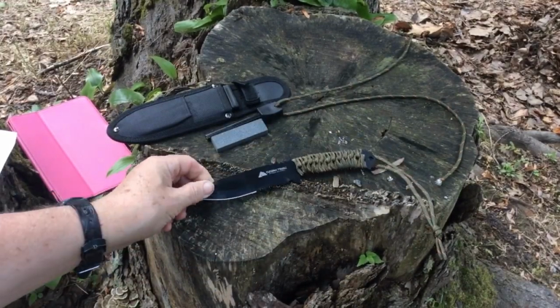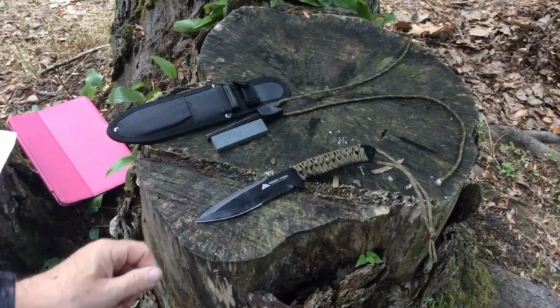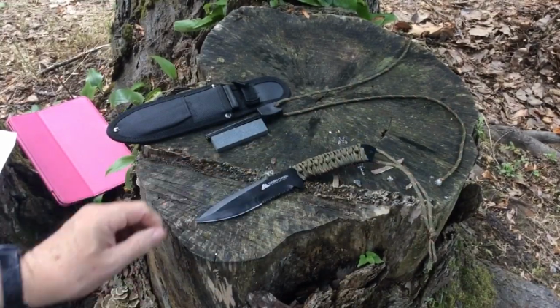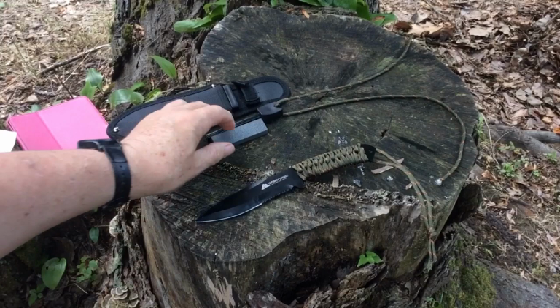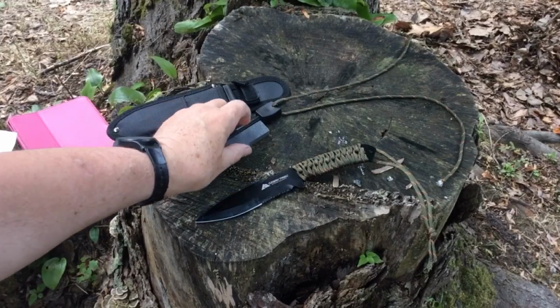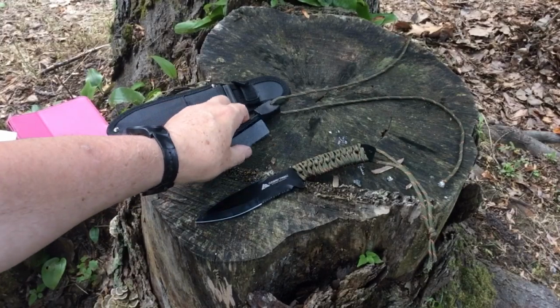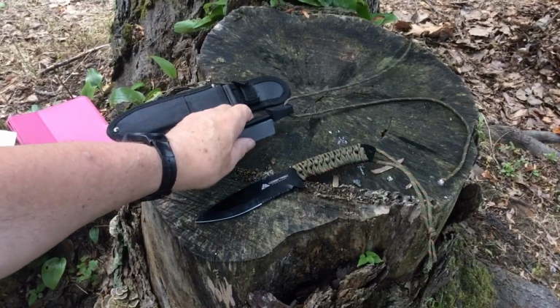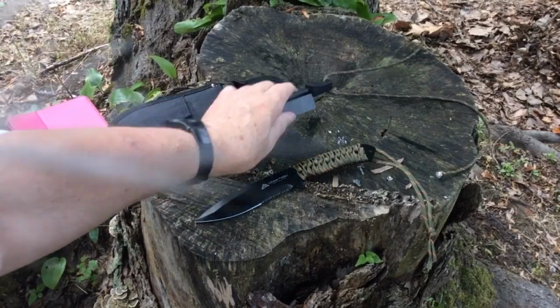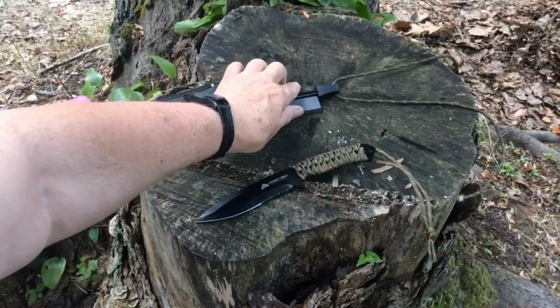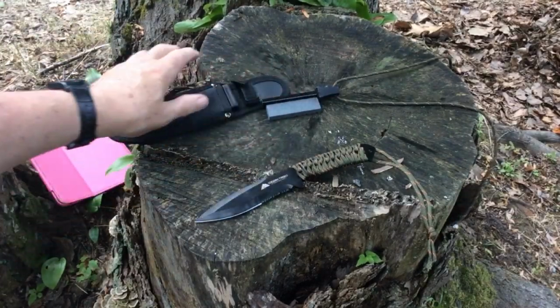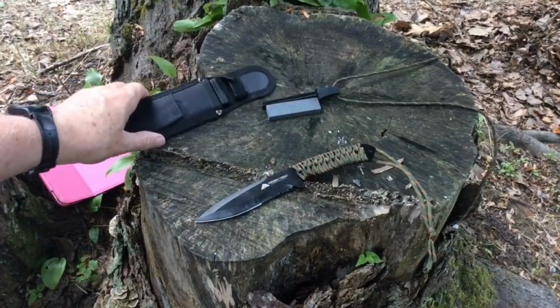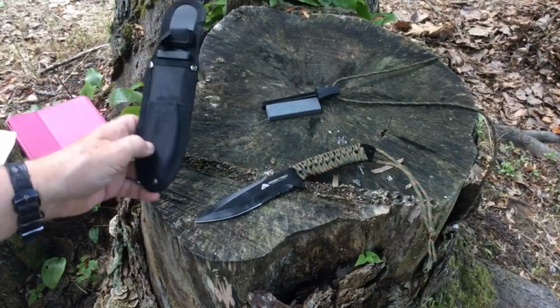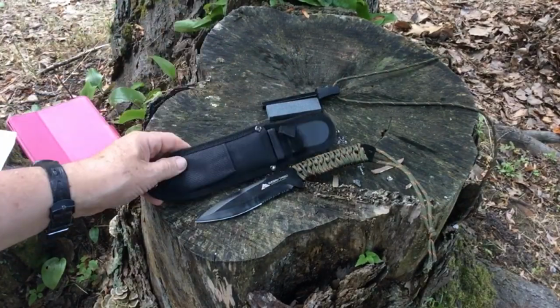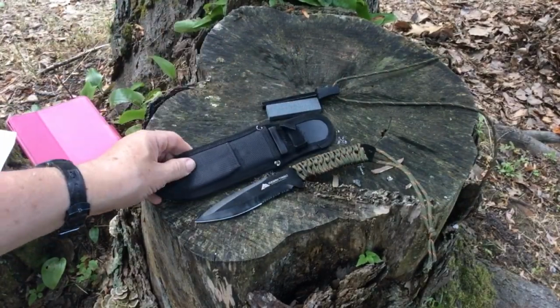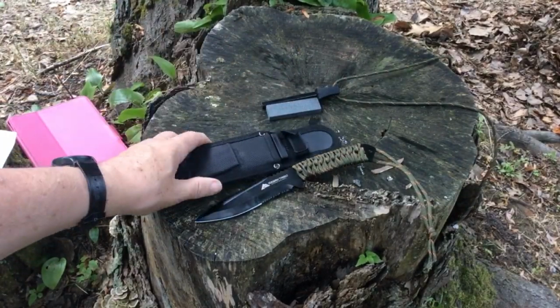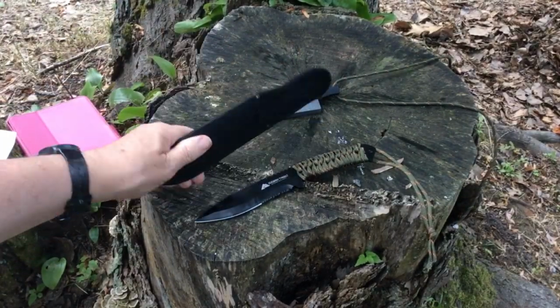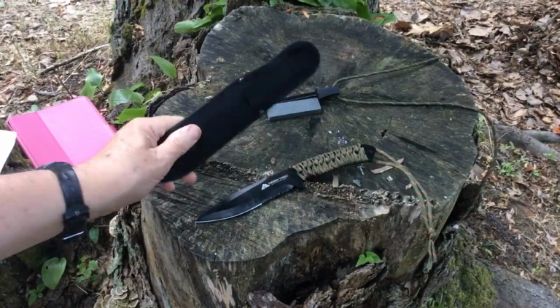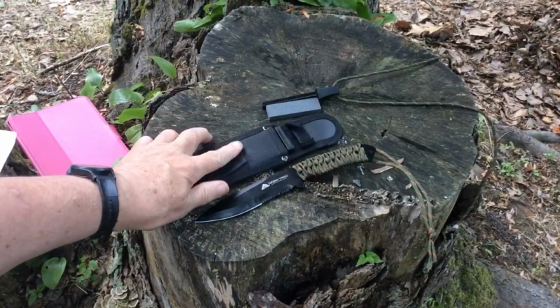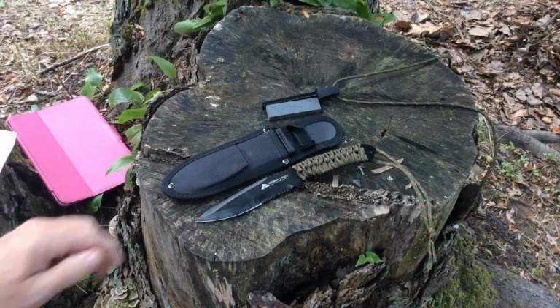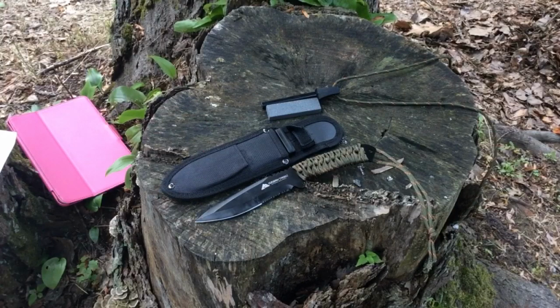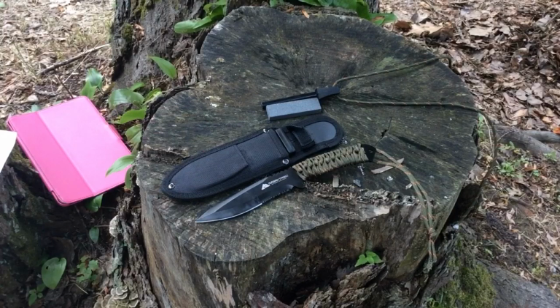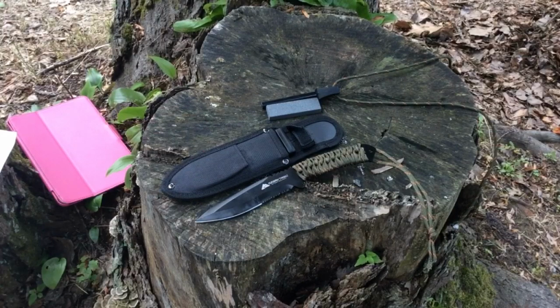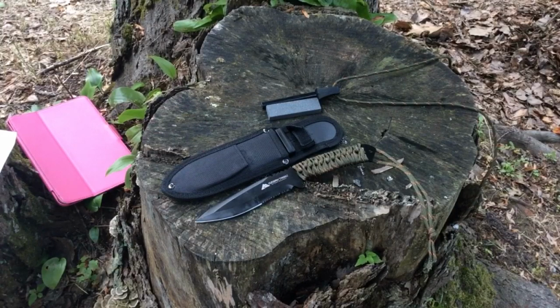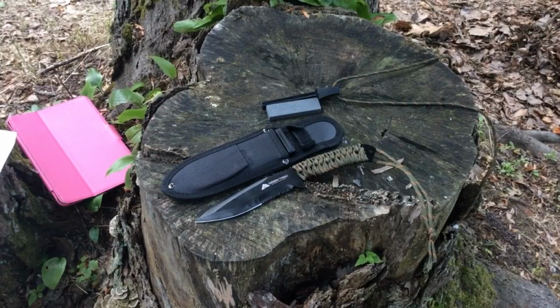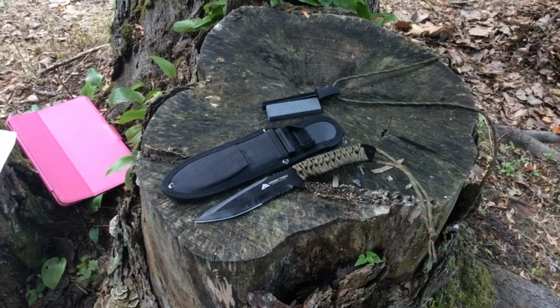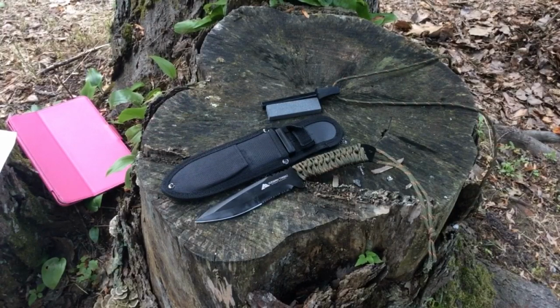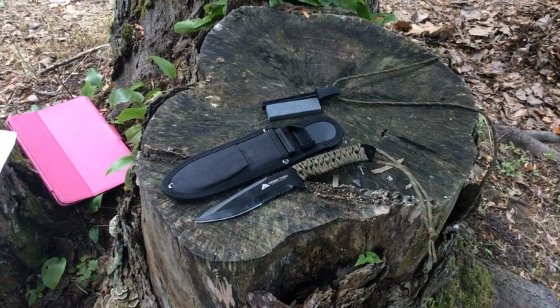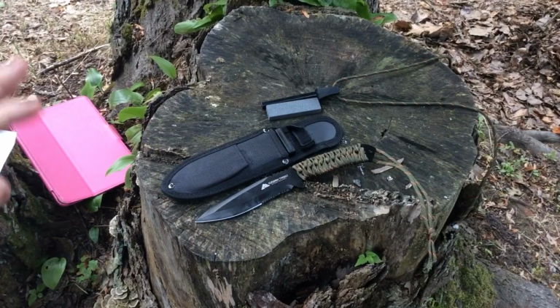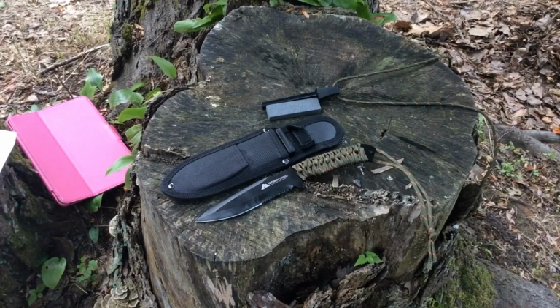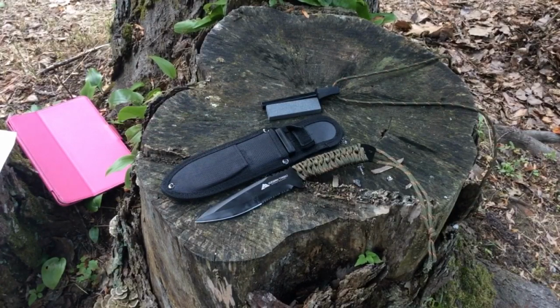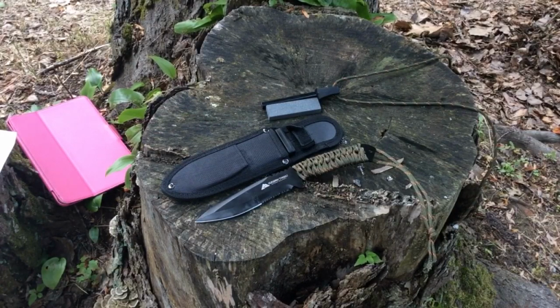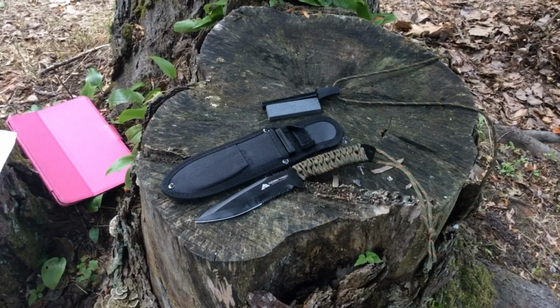There we have it — the first look at the Ozark Trail knife. We're going to look more at the two companion pieces that go with it, and we'll continue looking at some of the other items as well.